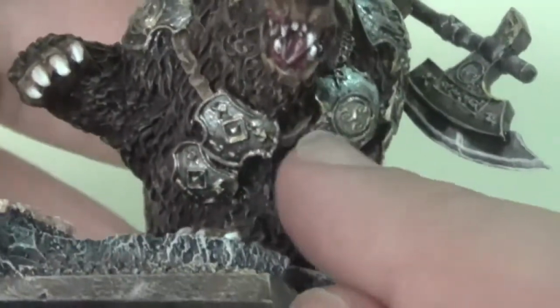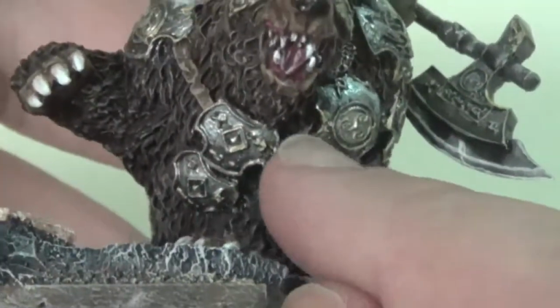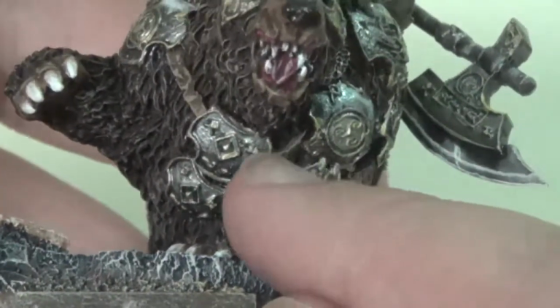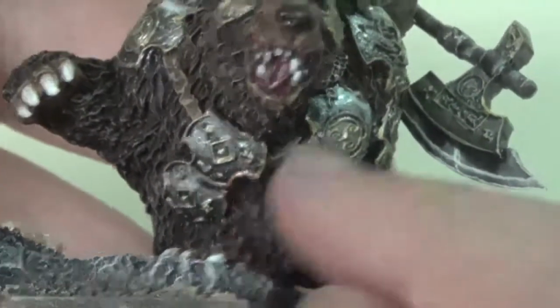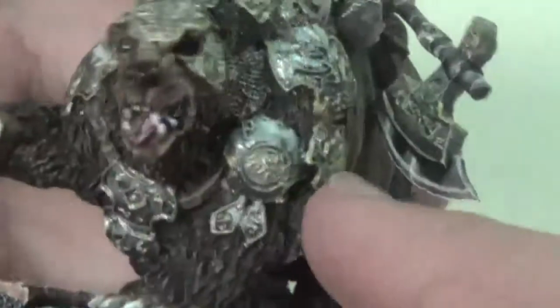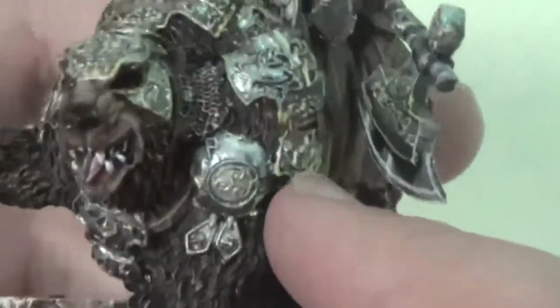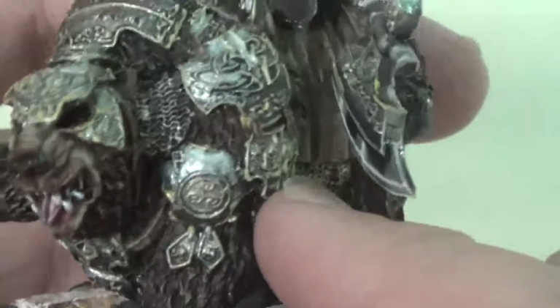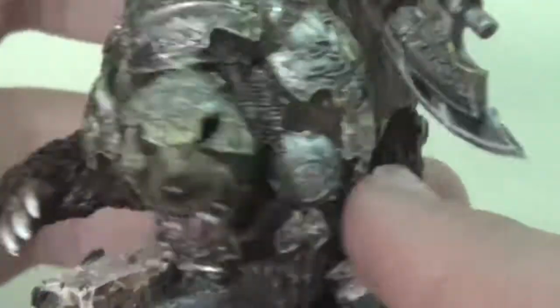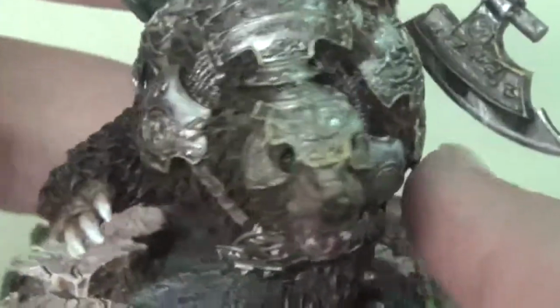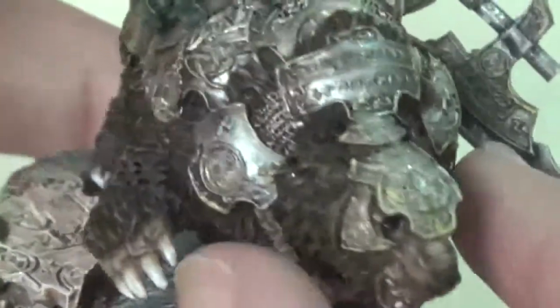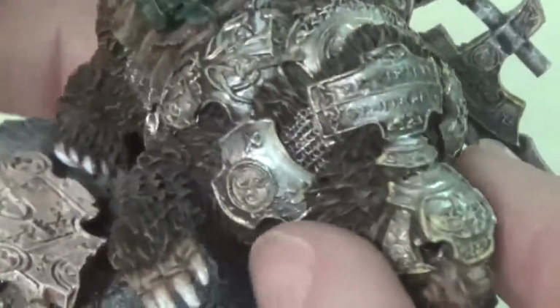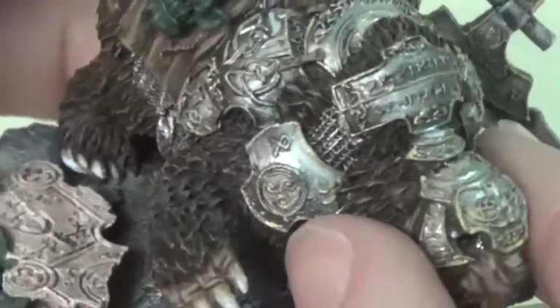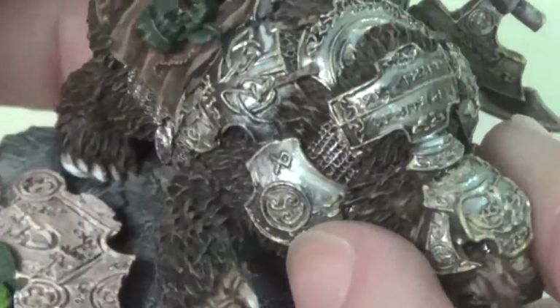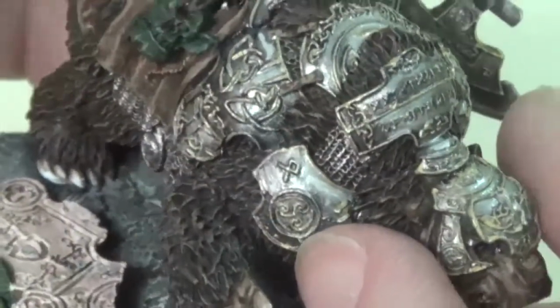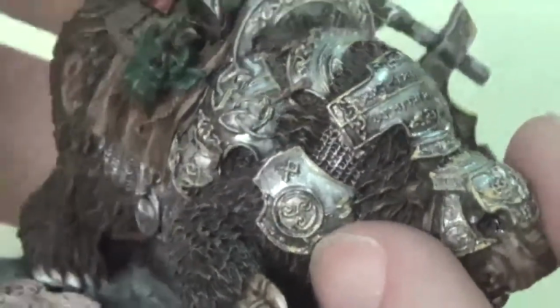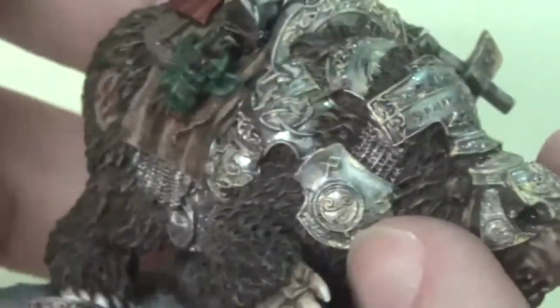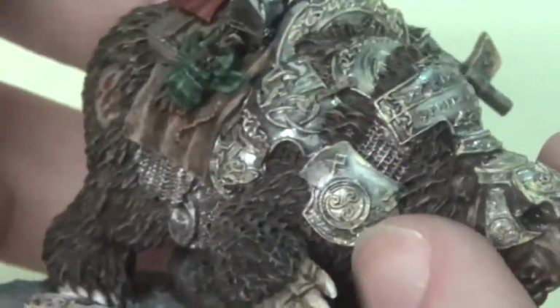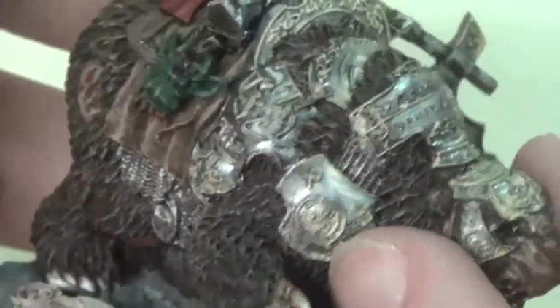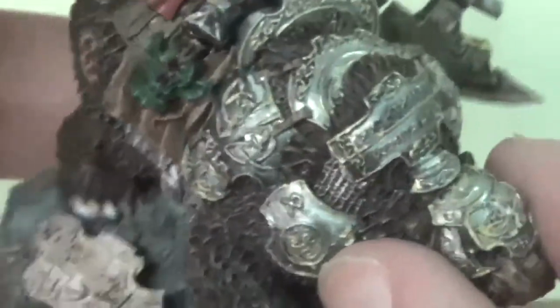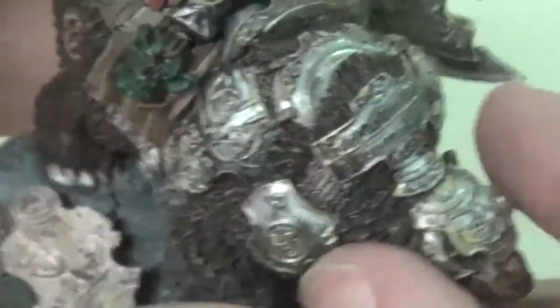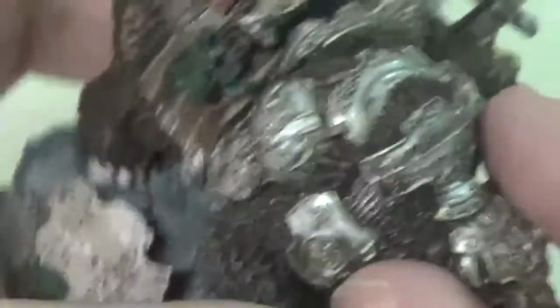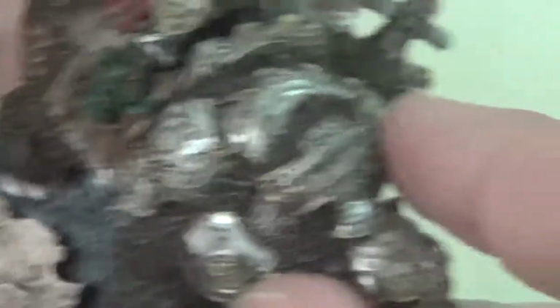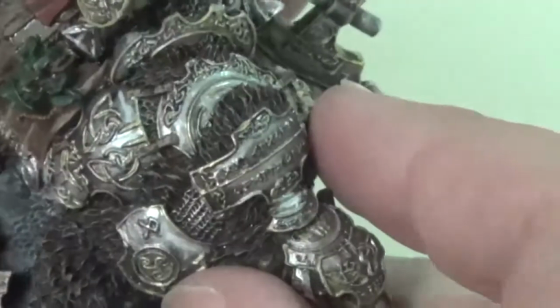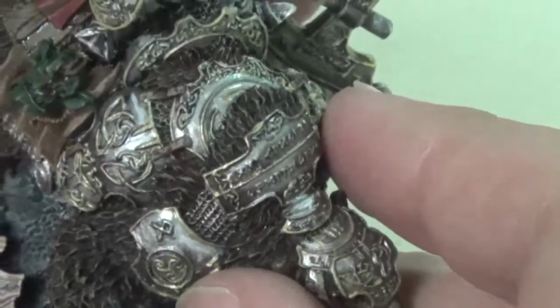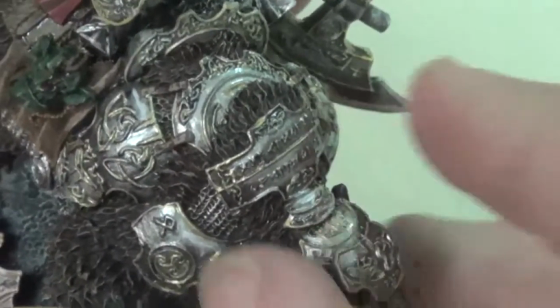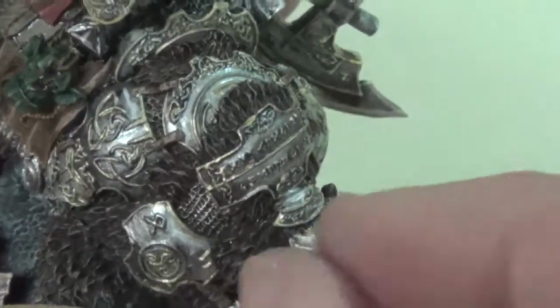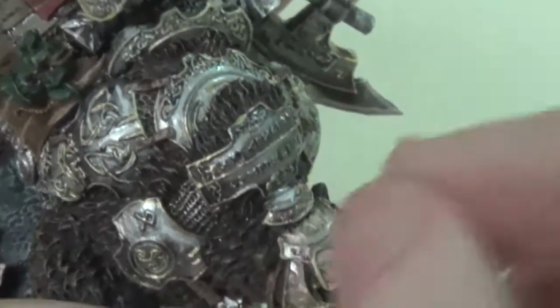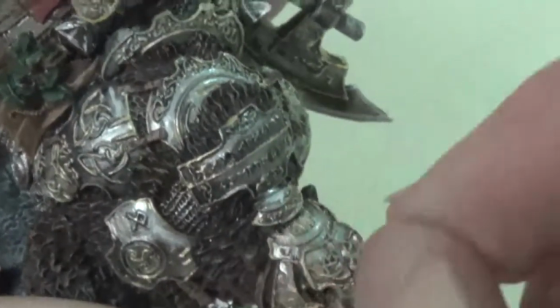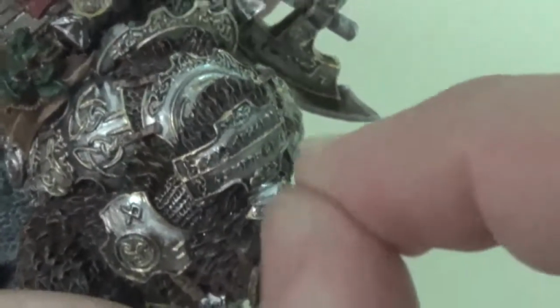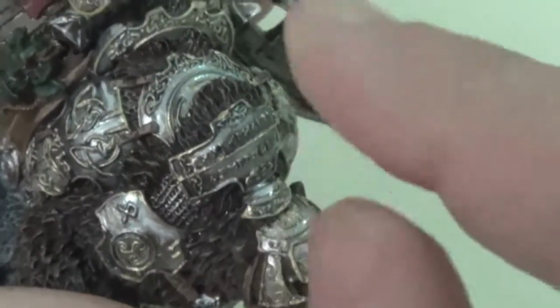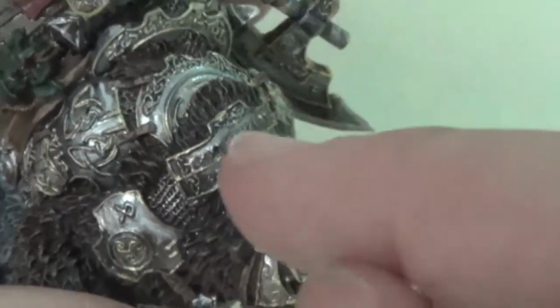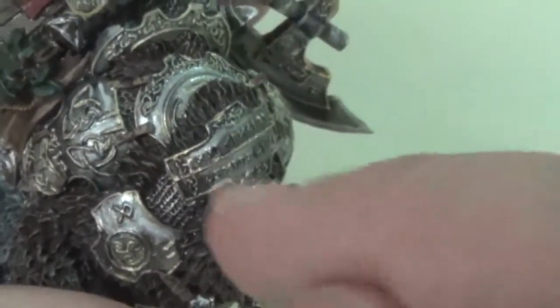The chain mail there I just did with some very basic chain mail technique. I did a Reikland Fleshshade wash on it and then dry brushed it up.